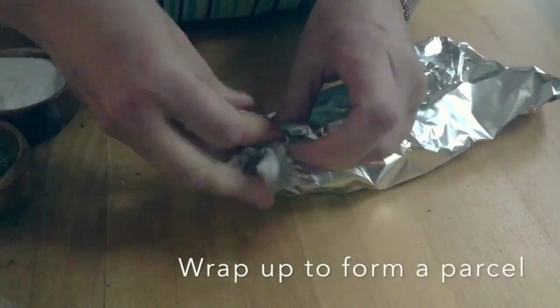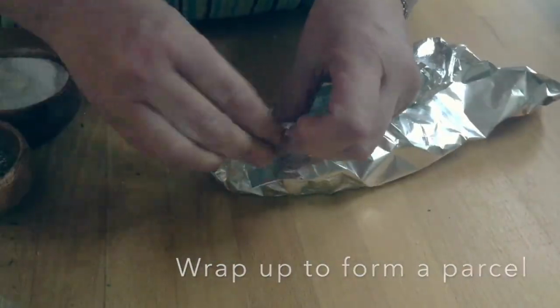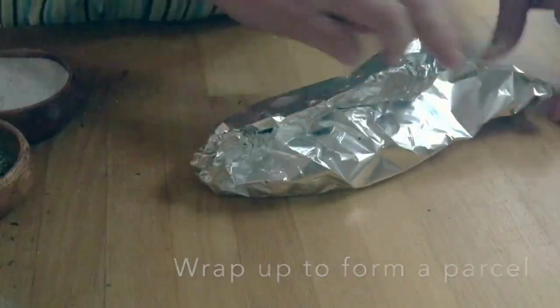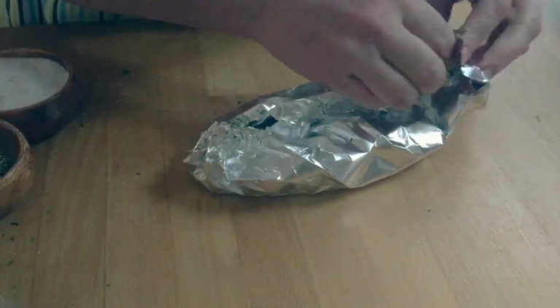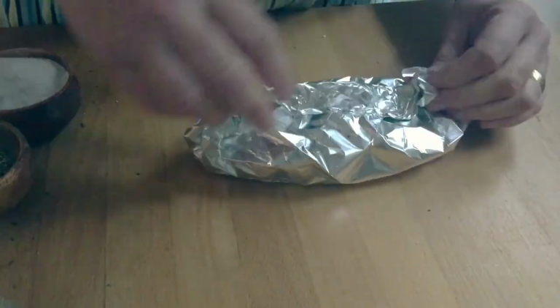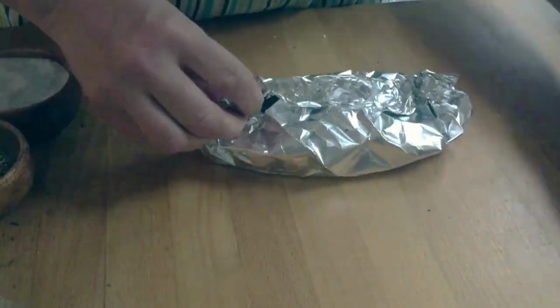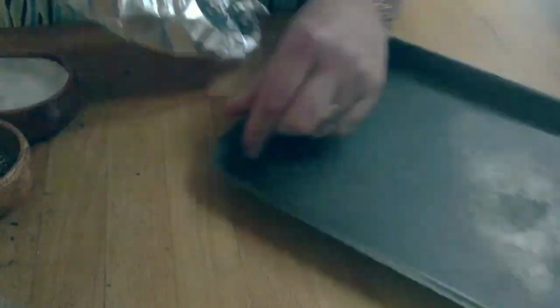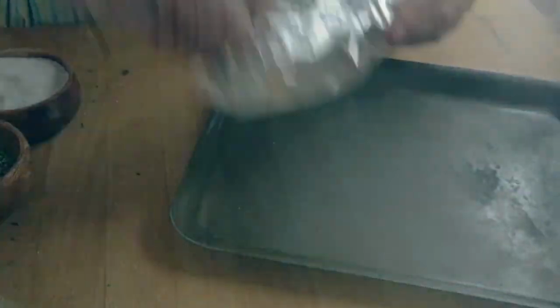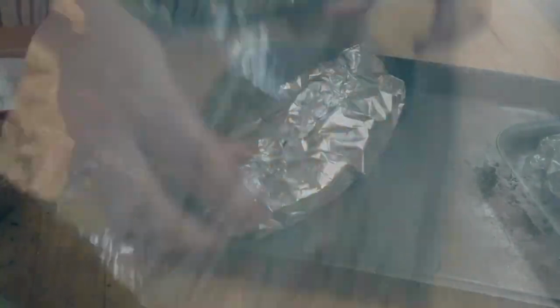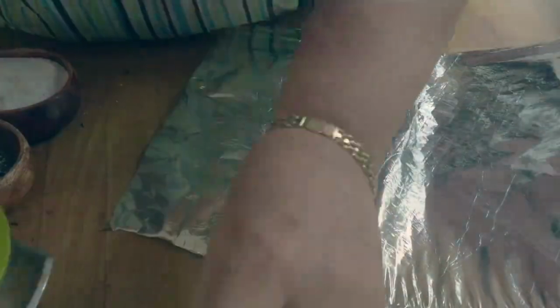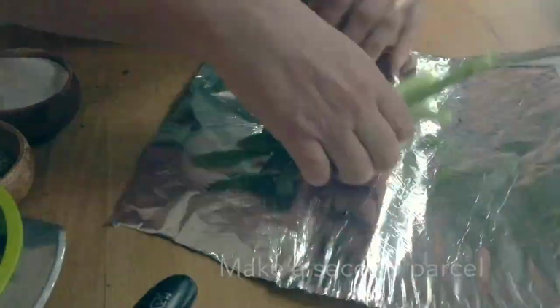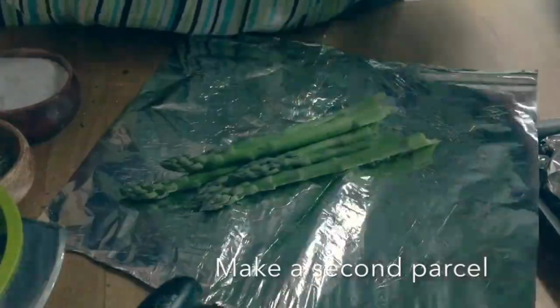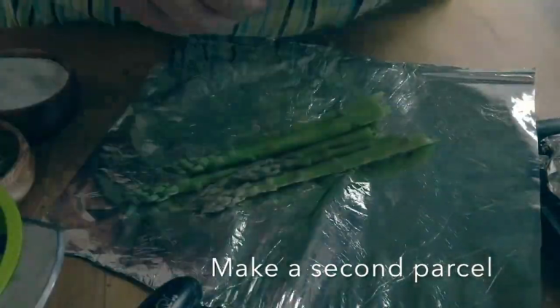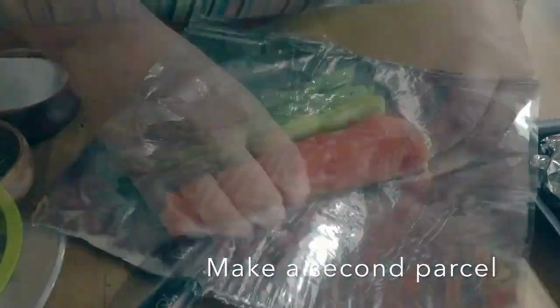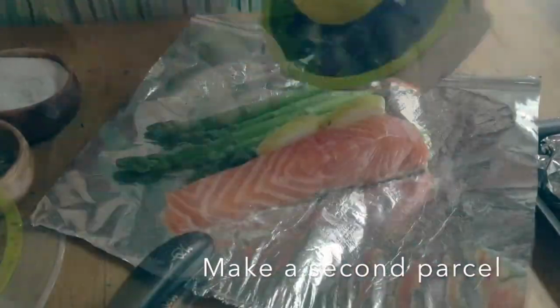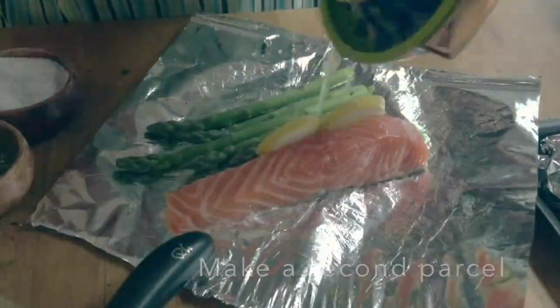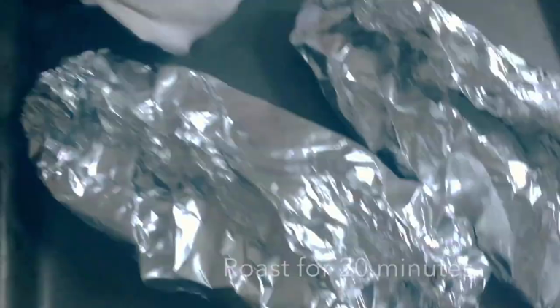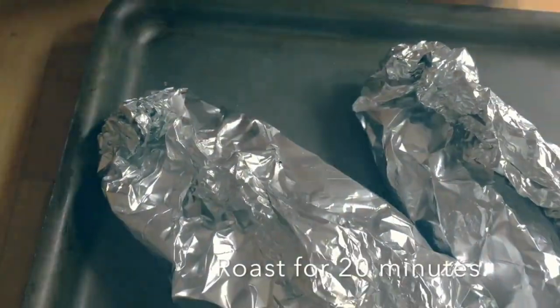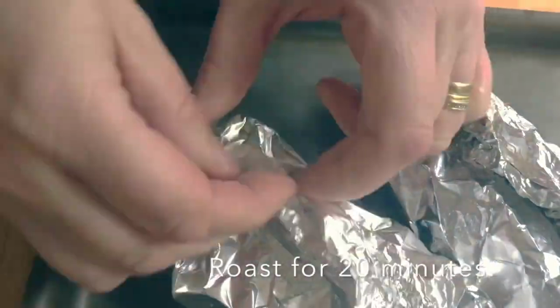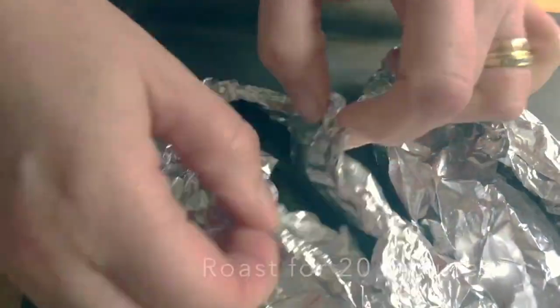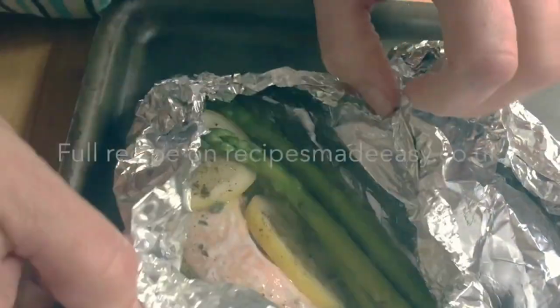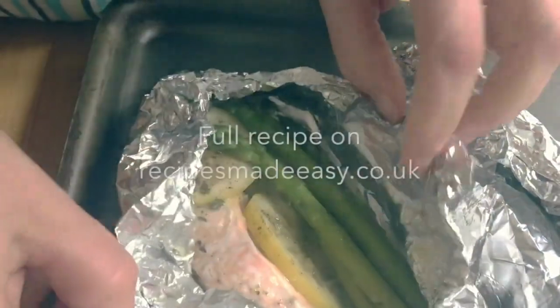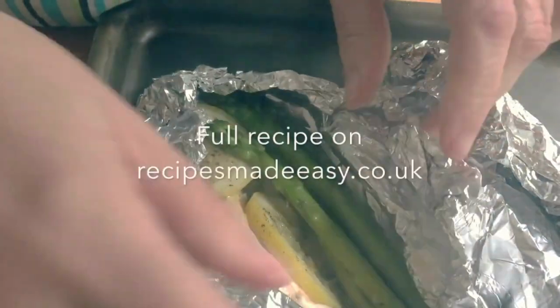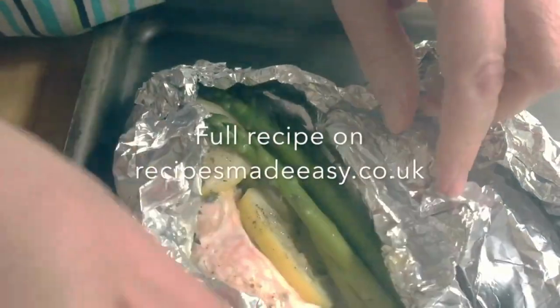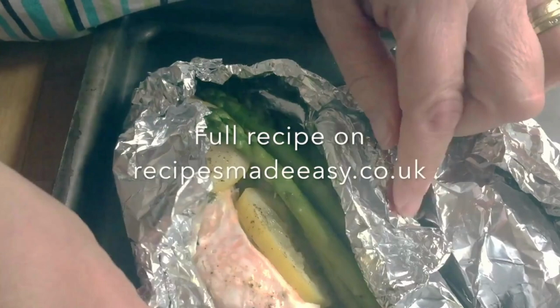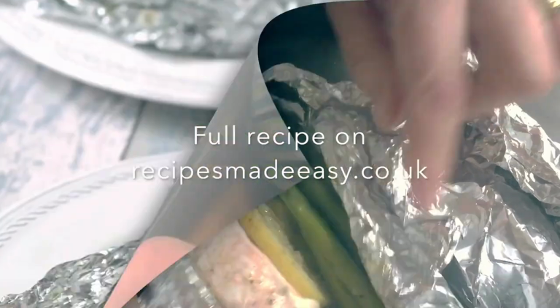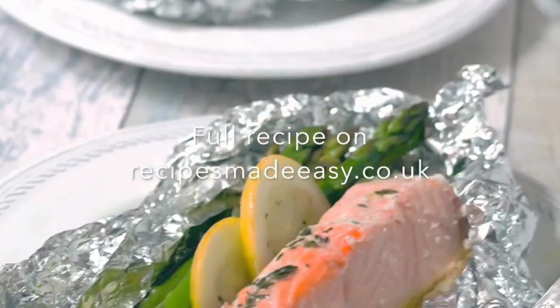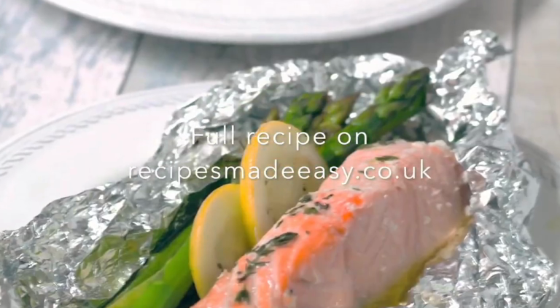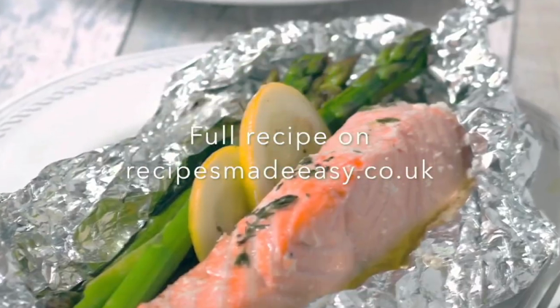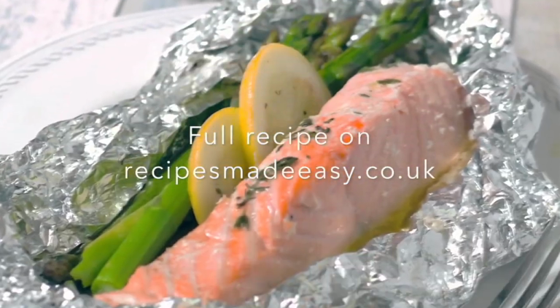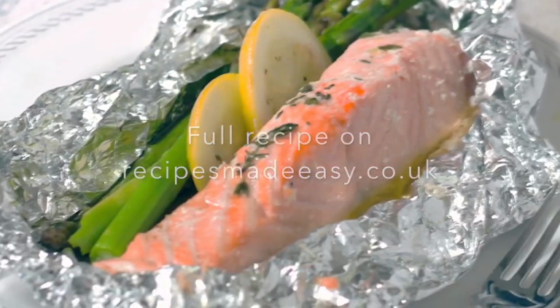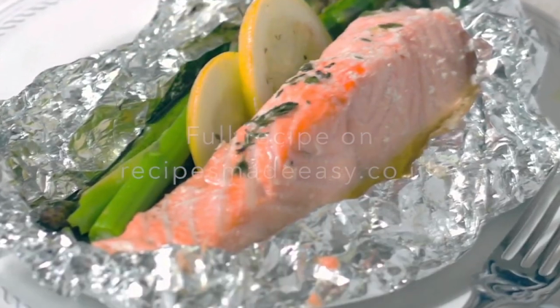Wrap up the salmon and asparagus to enclose completely in the foil parcel. Place on a baking sheet and repeat to make a second parcel. Roast and enjoy — delicious!